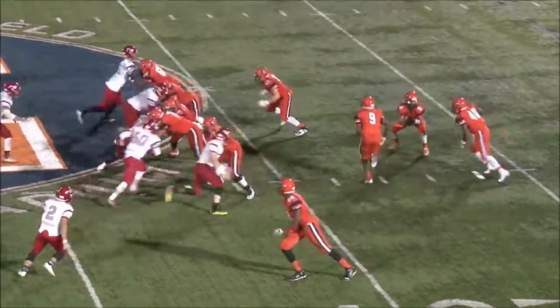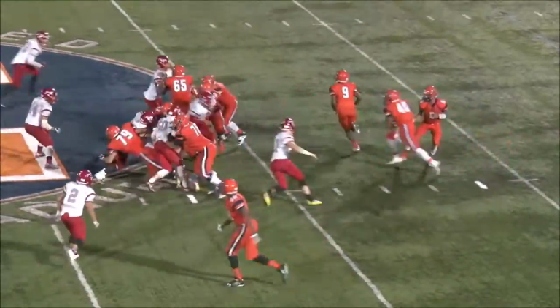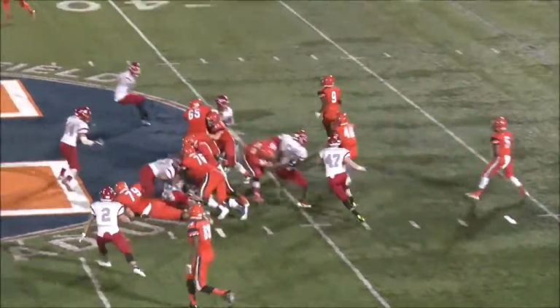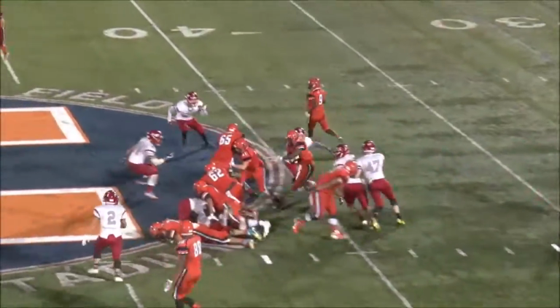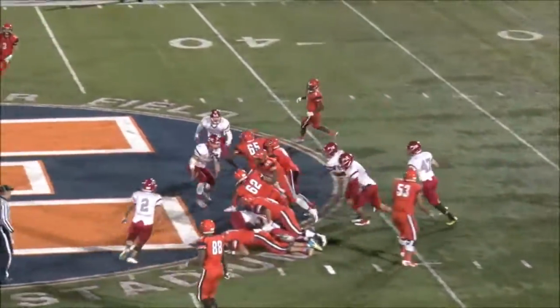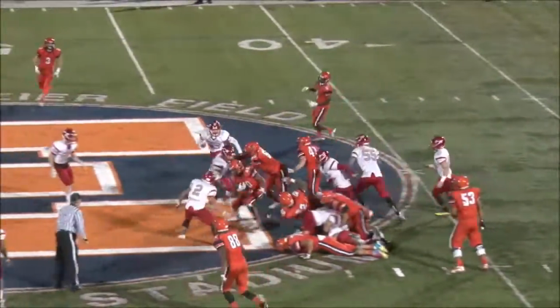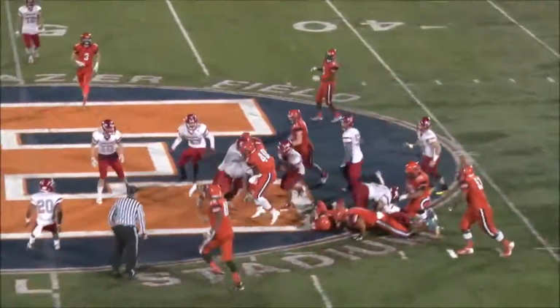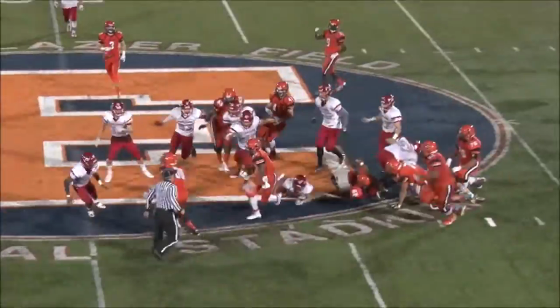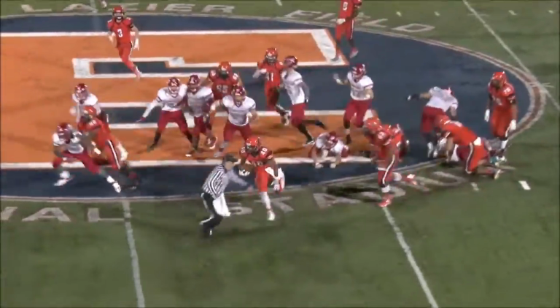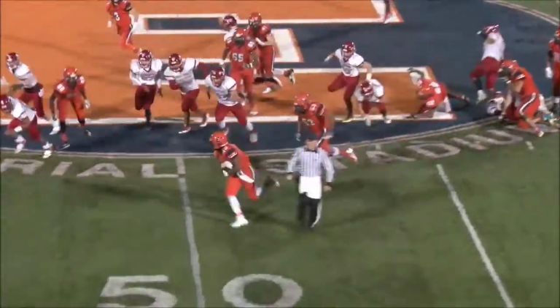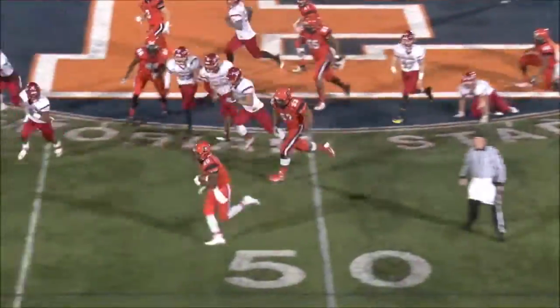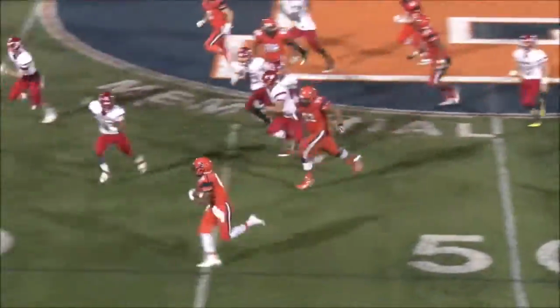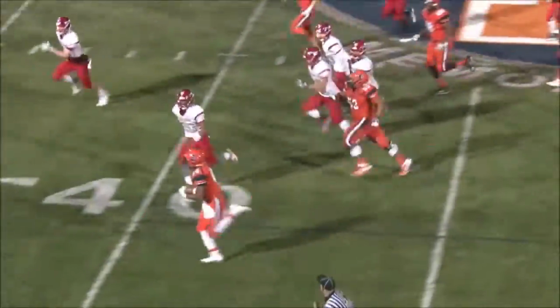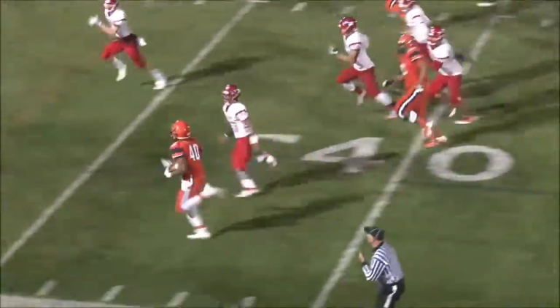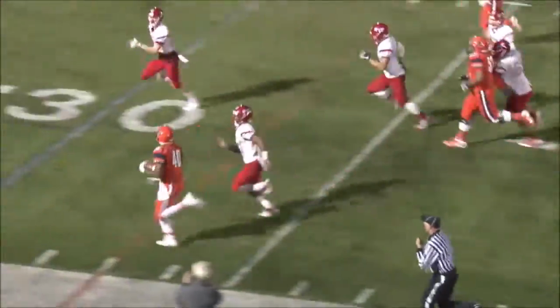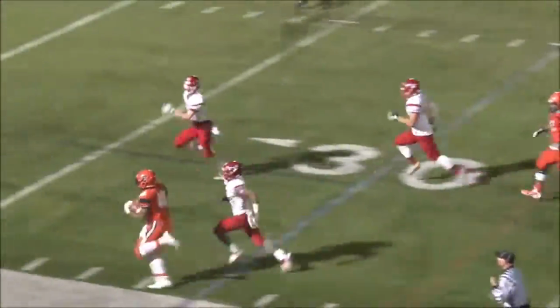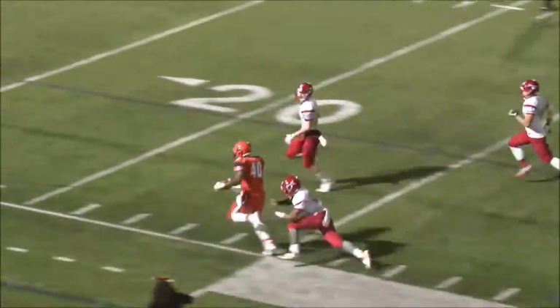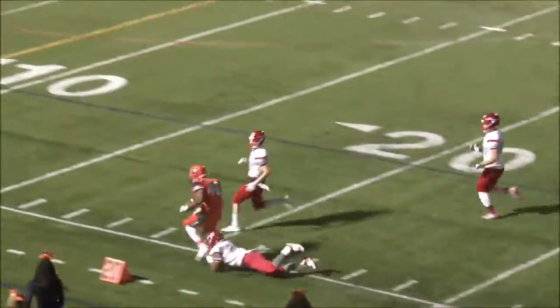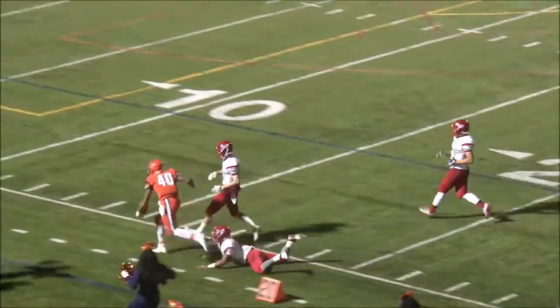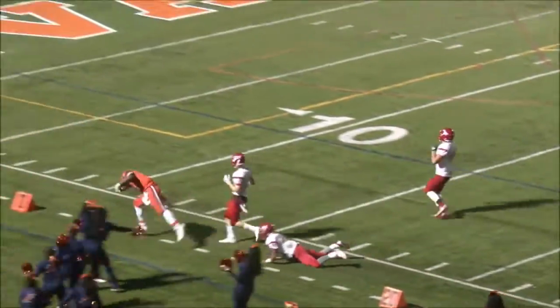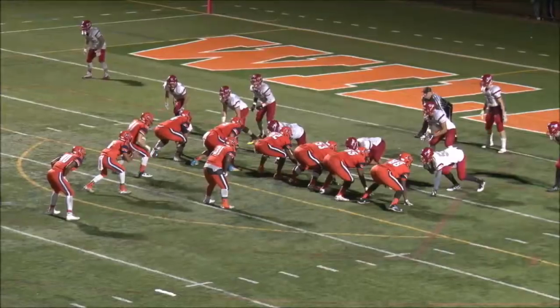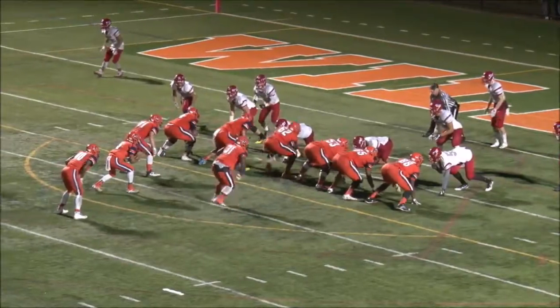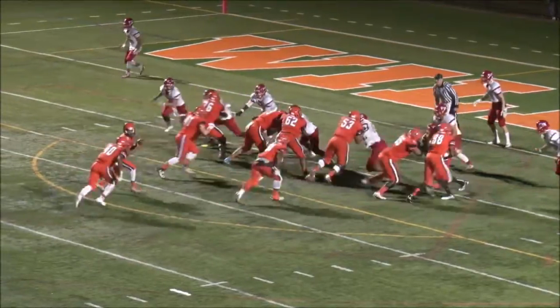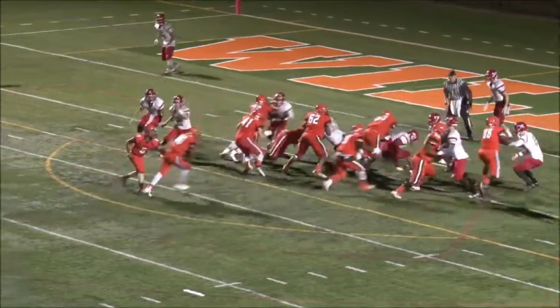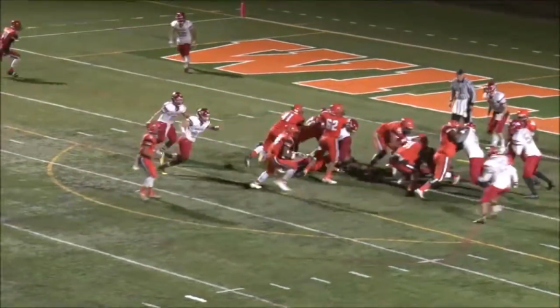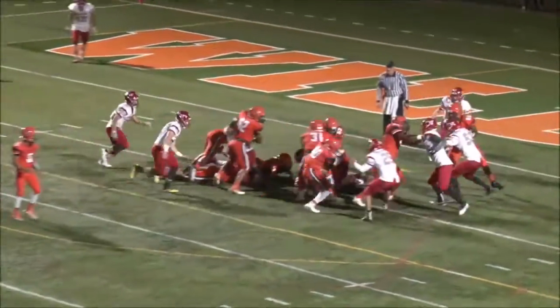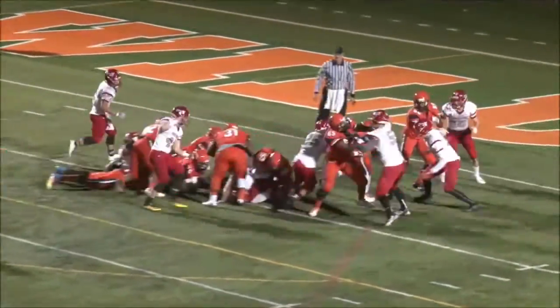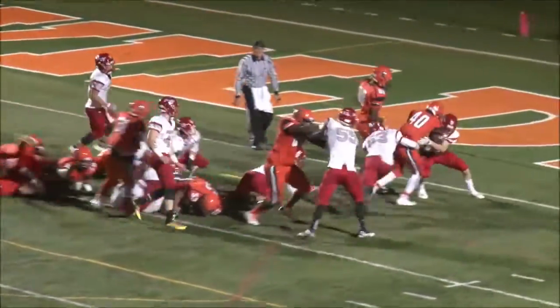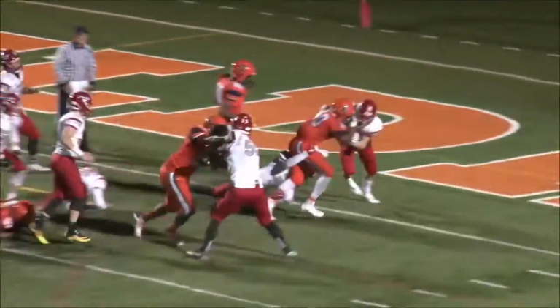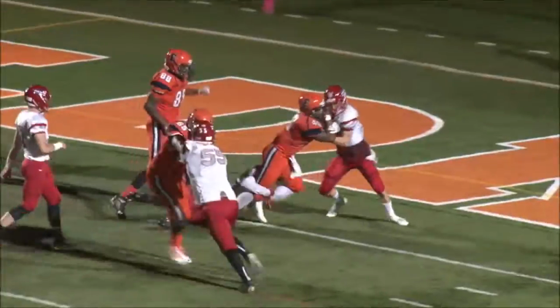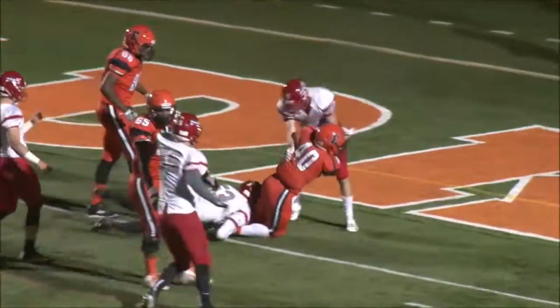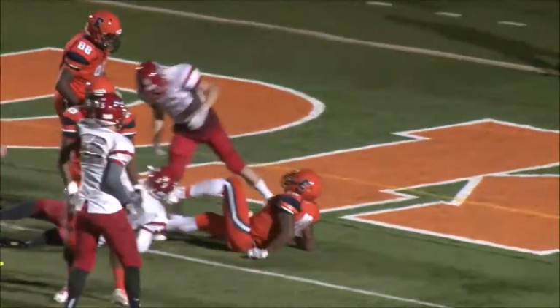West goes for an onside kick — Evanston recovers. And it's Easington who is unstoppable, ripping off gain after gain on the Wolves' defense. And number four takes it in for his second rushing touchdown of the night. It's 35-28, Kitts.